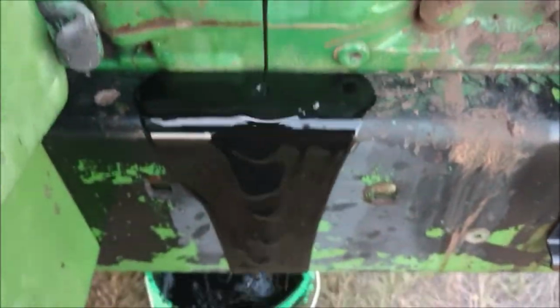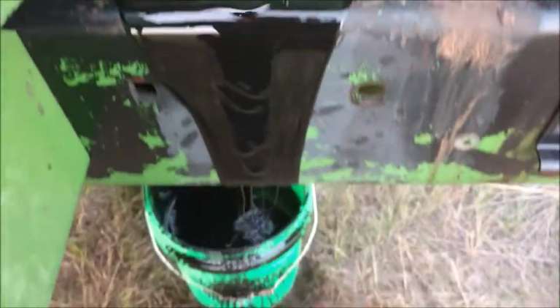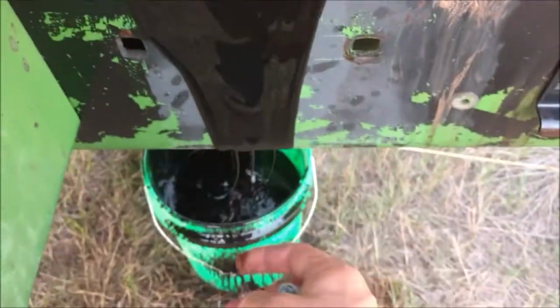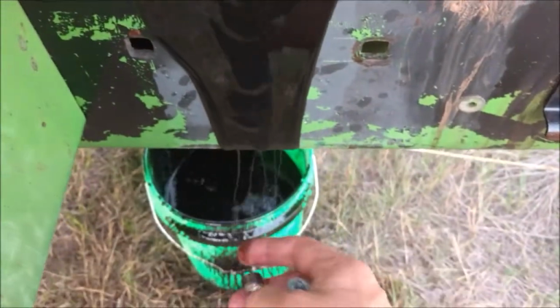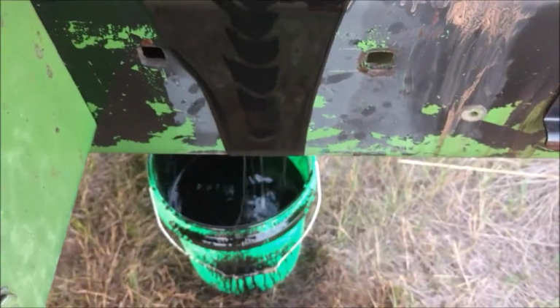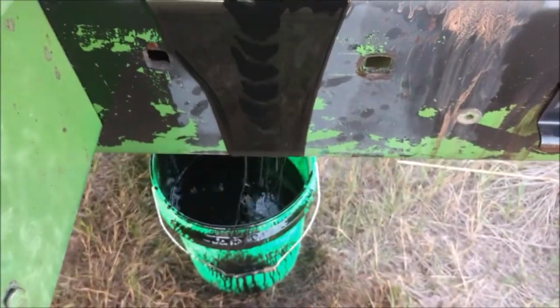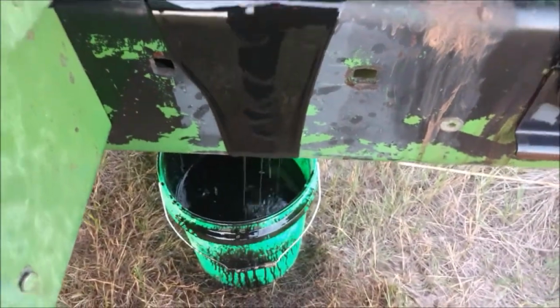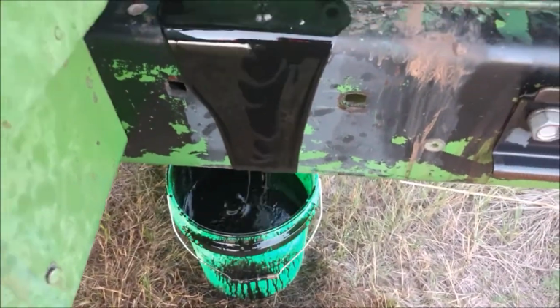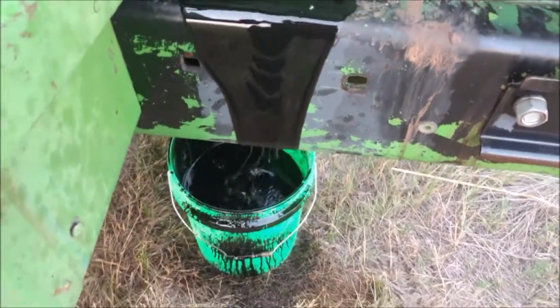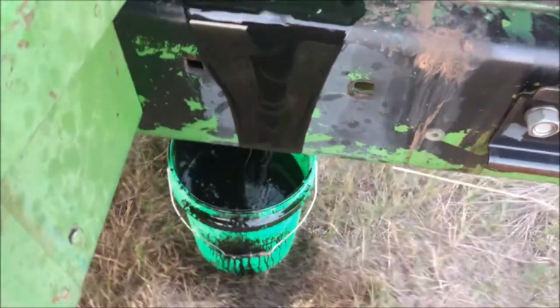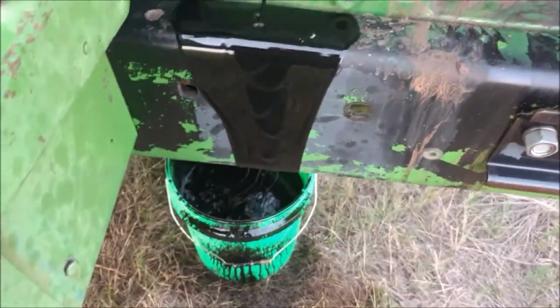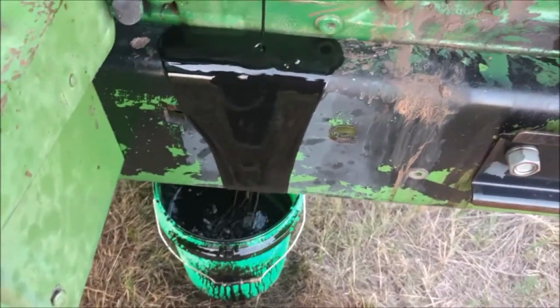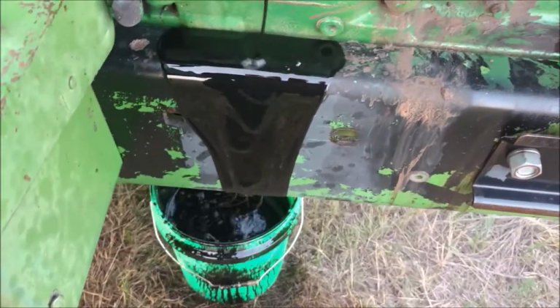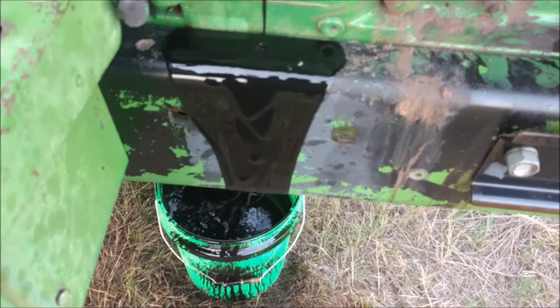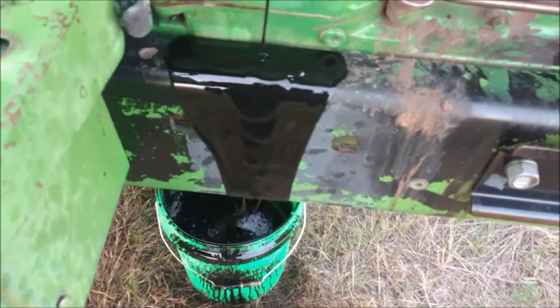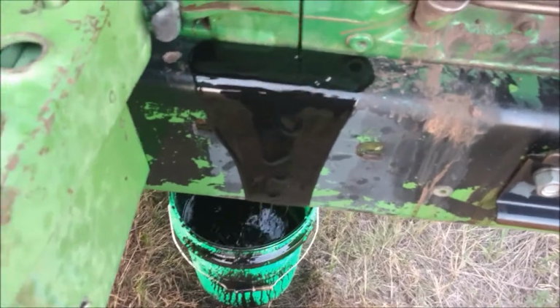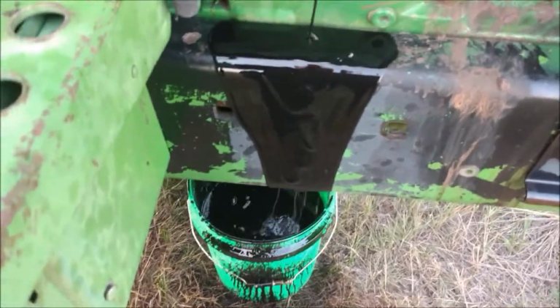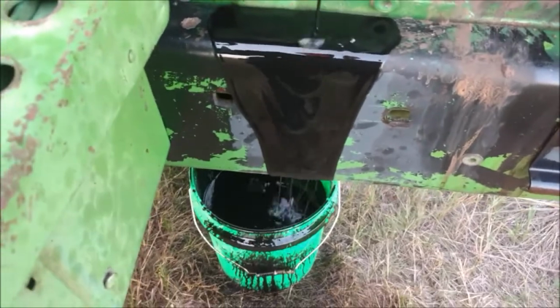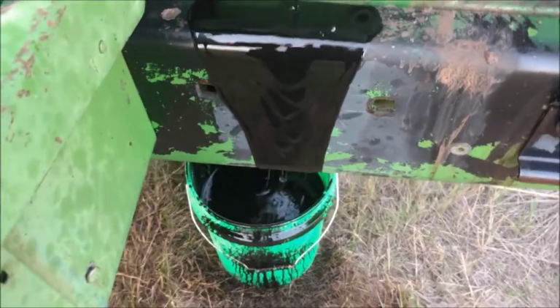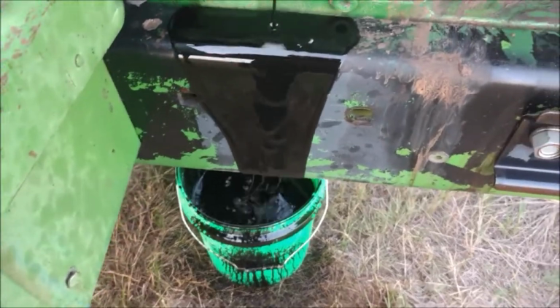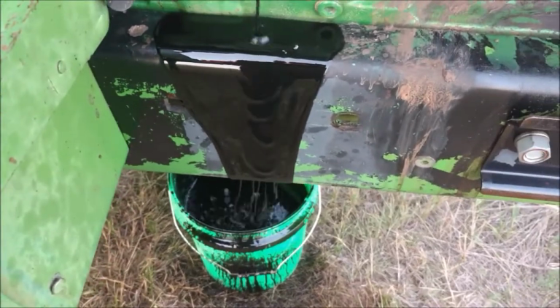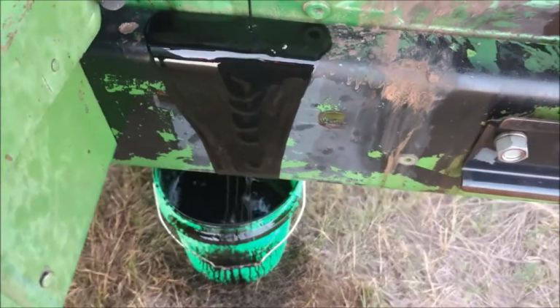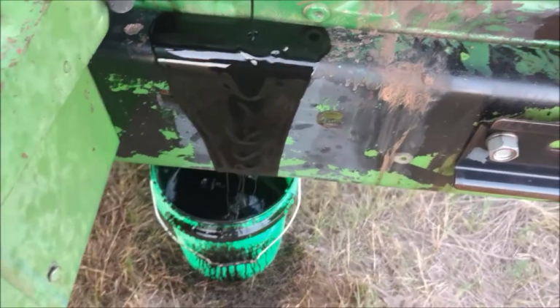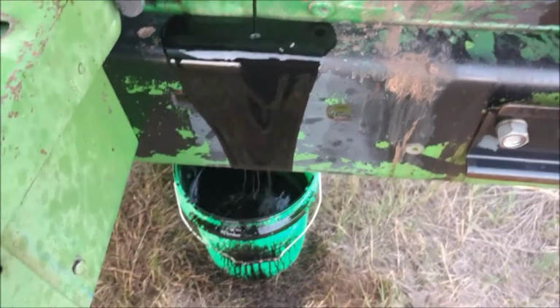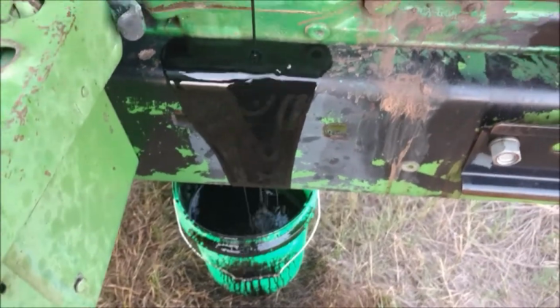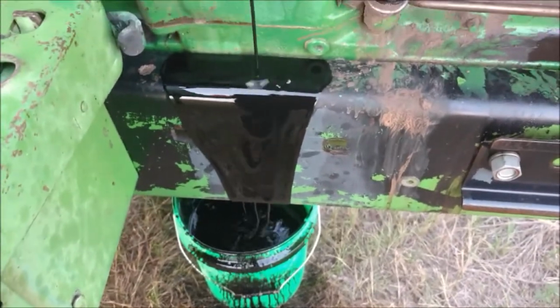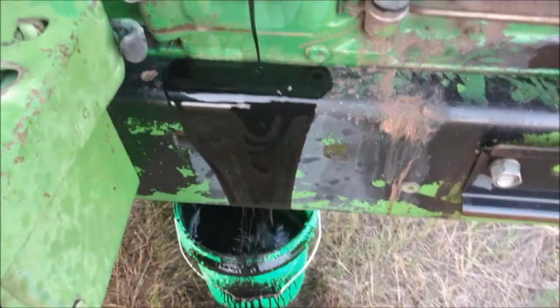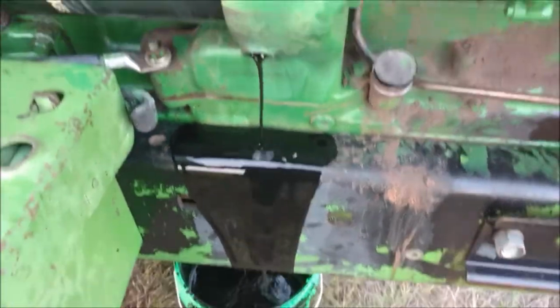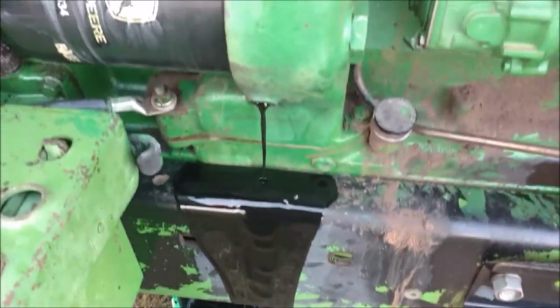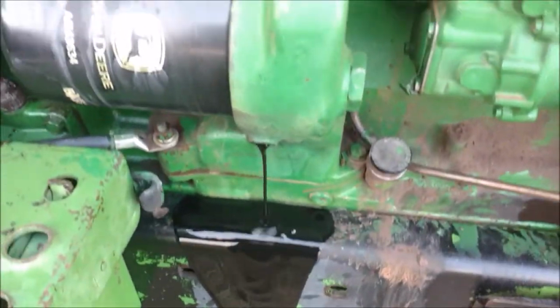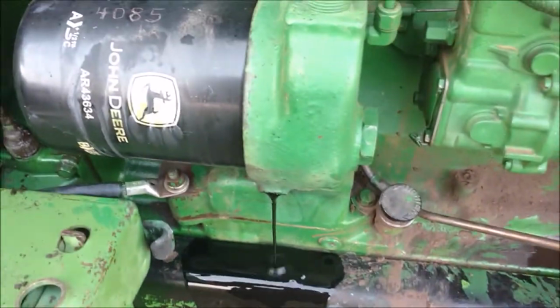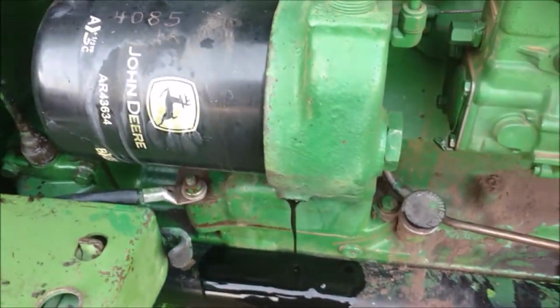They also make a tube that you can put on to drain it so it doesn't get all over the frame. It's just kind of another mess you've got to clean up otherwise.